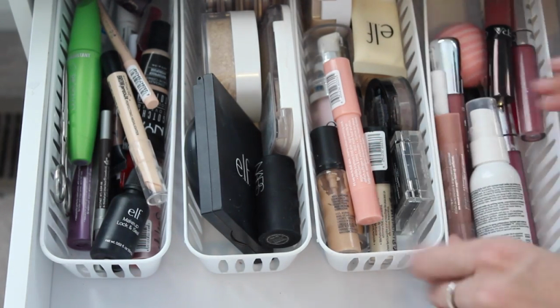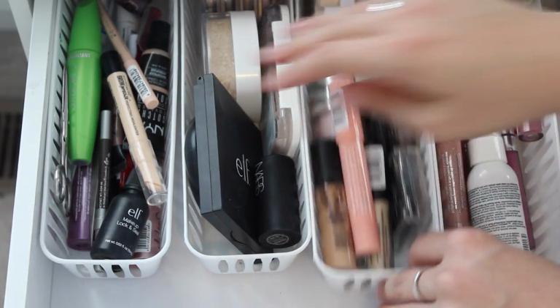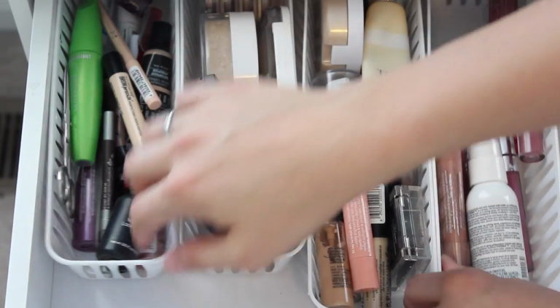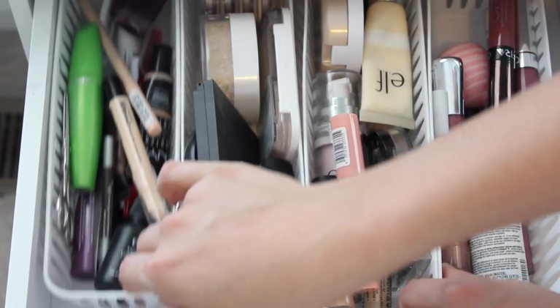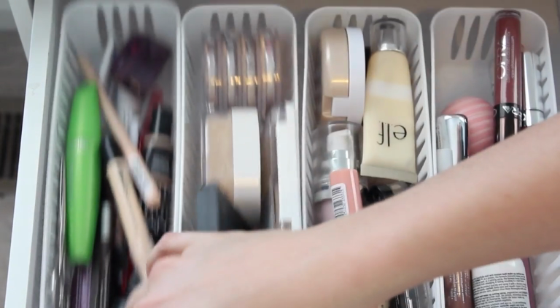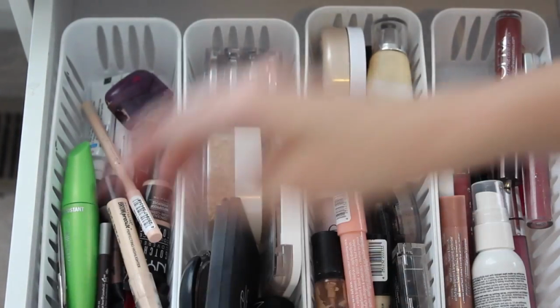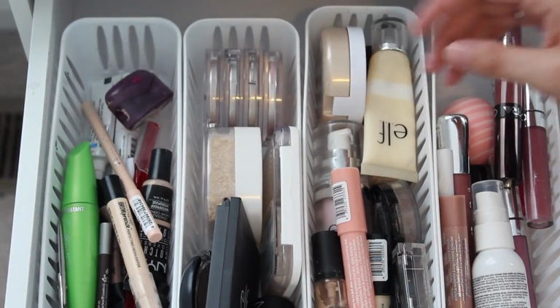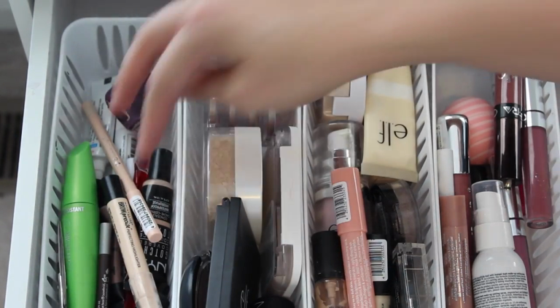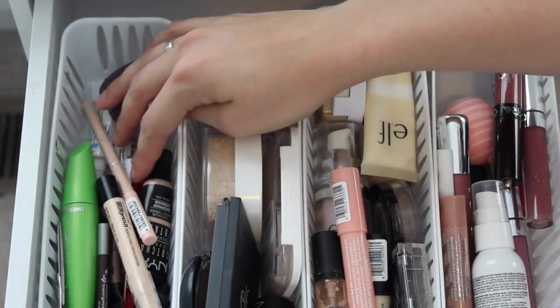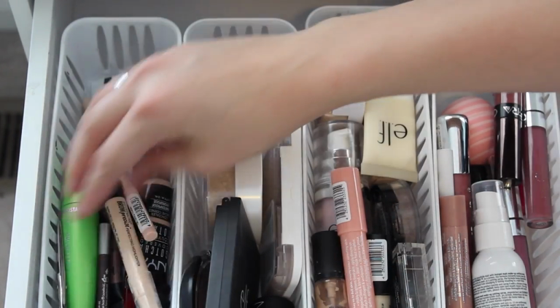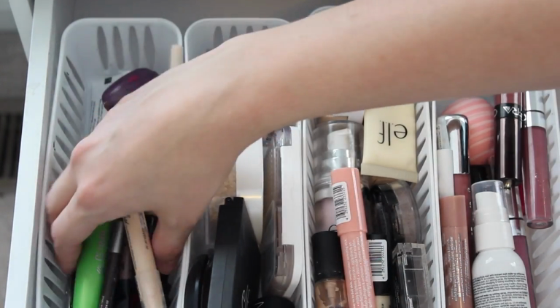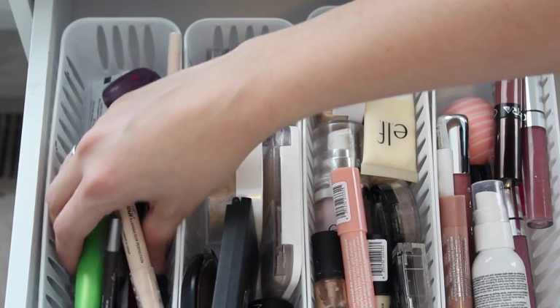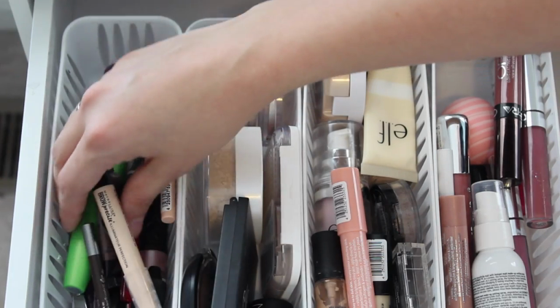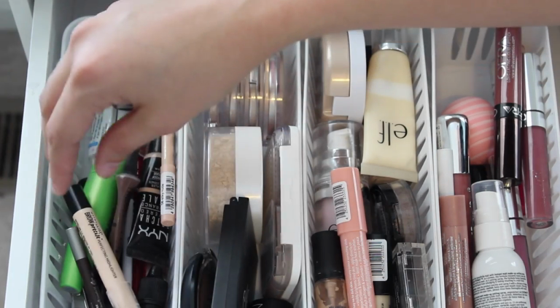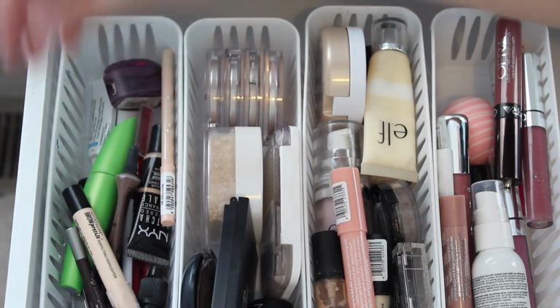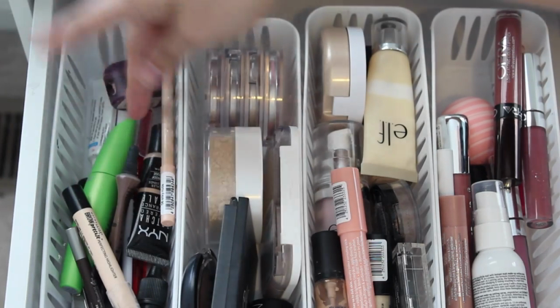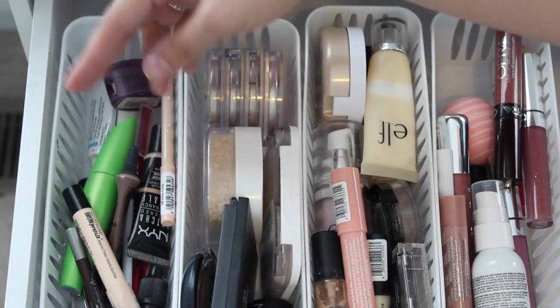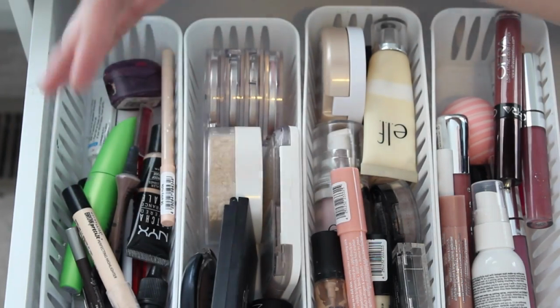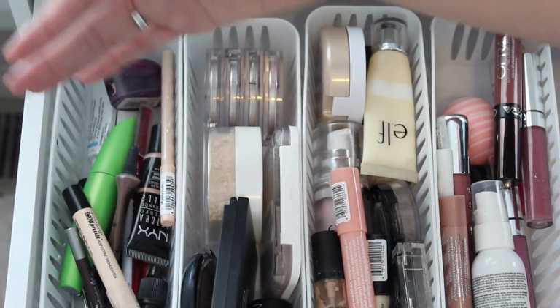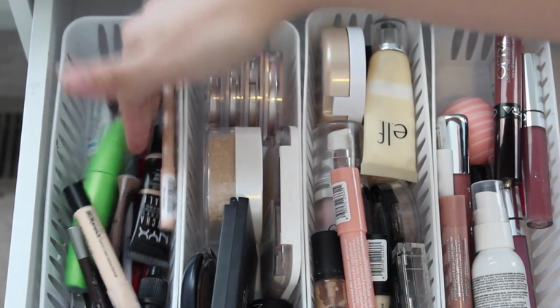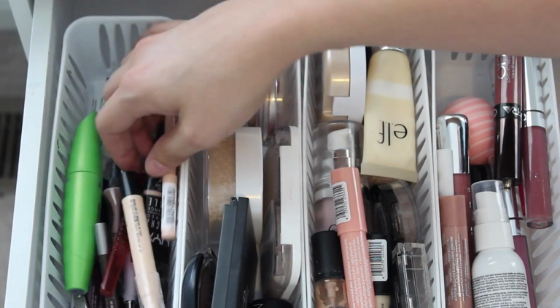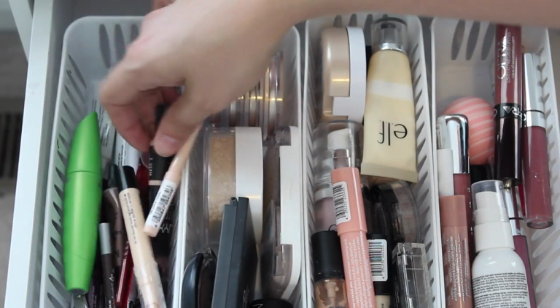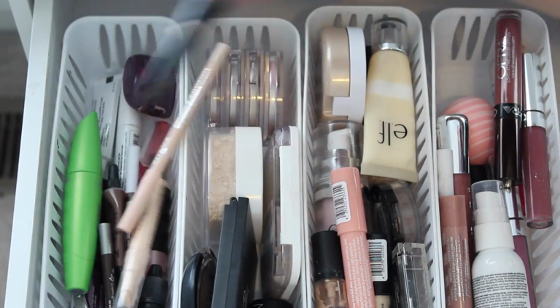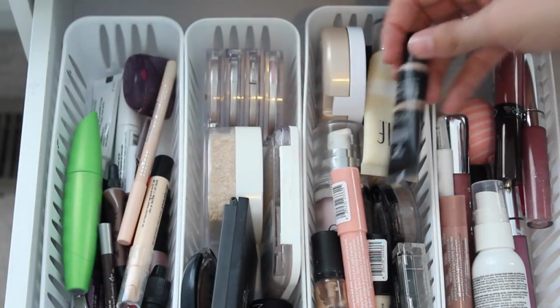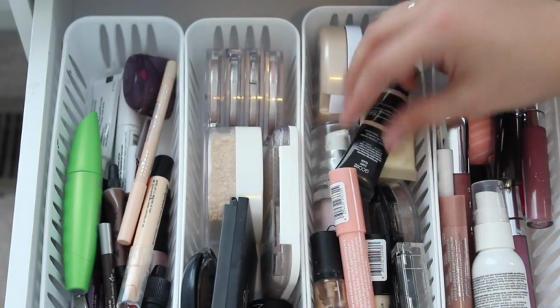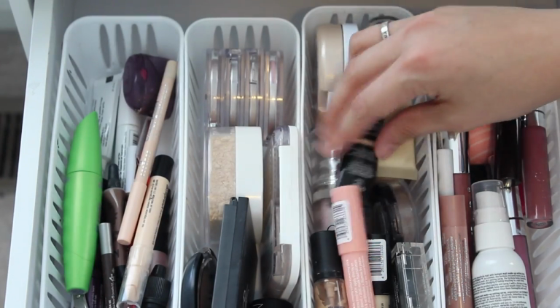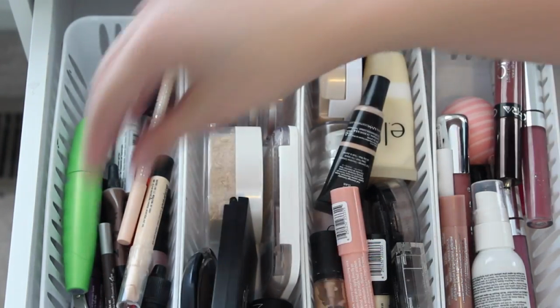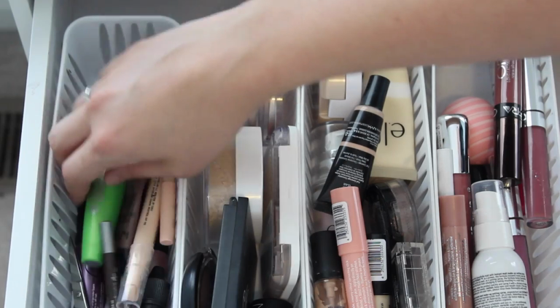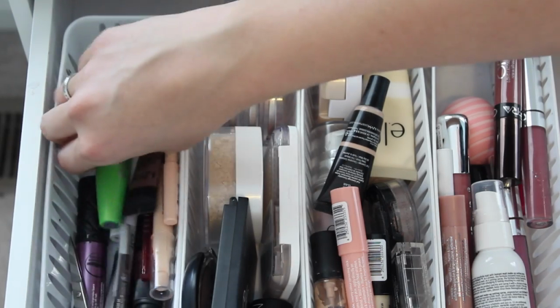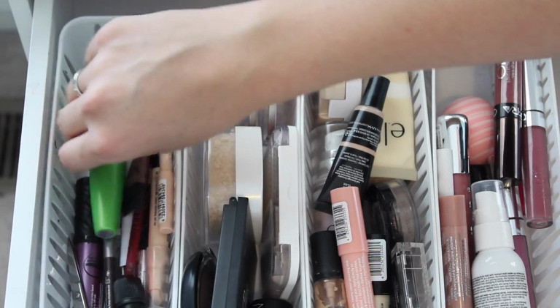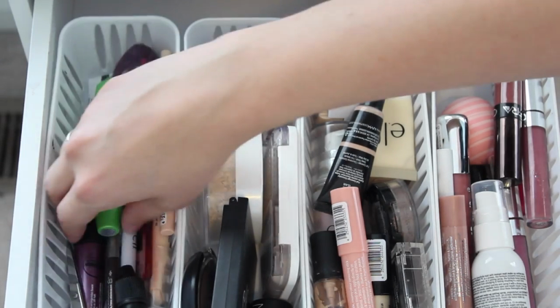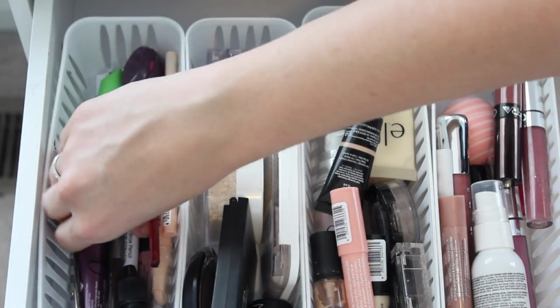So here are all my little compartments. Over here I have my tools, eyebrows, eyeliners, and mascaras.